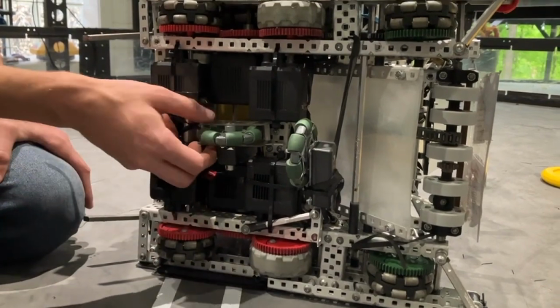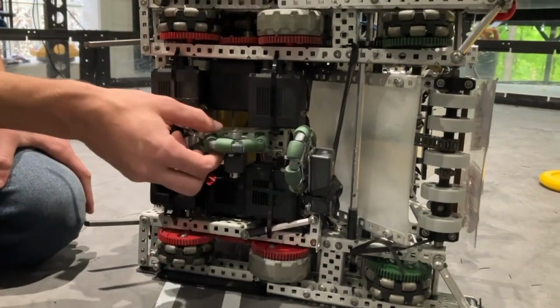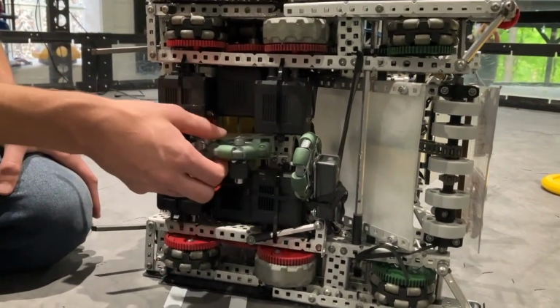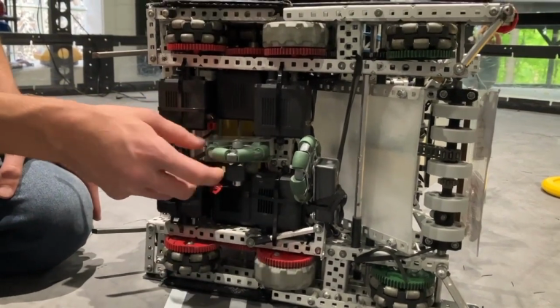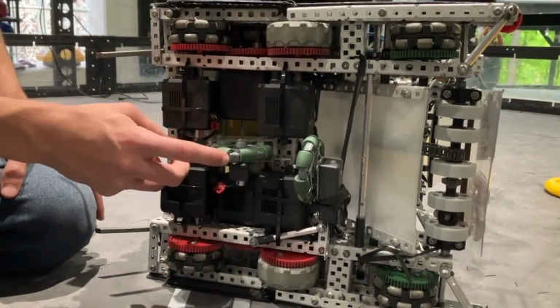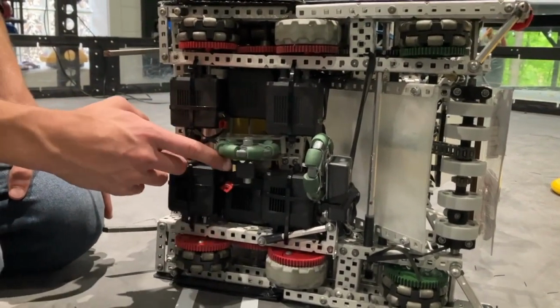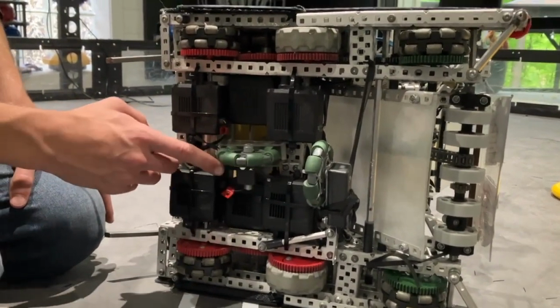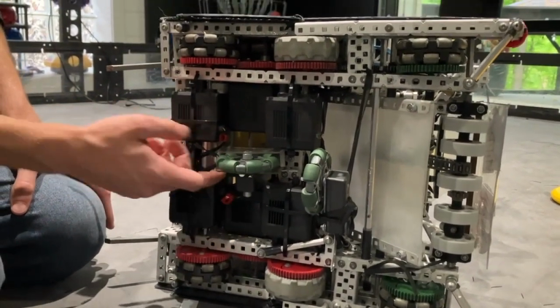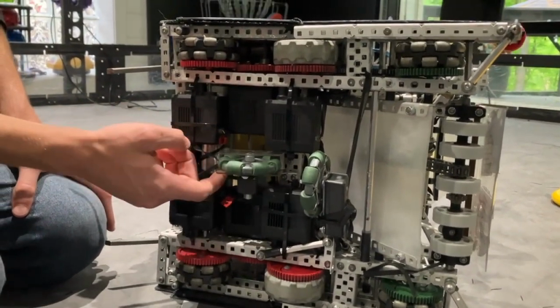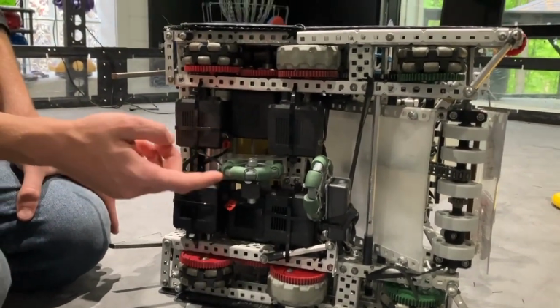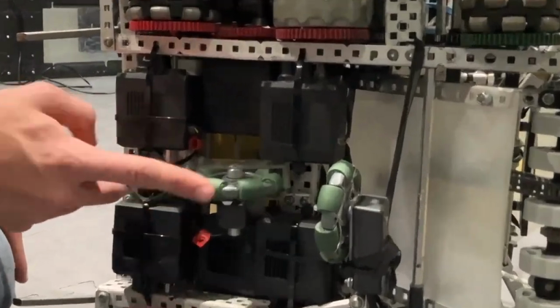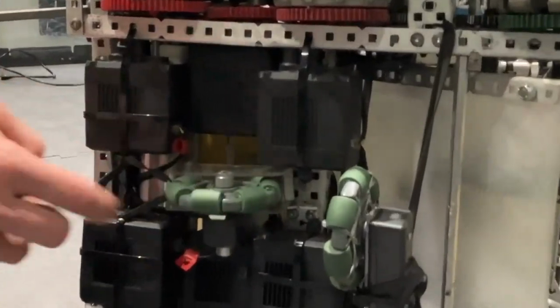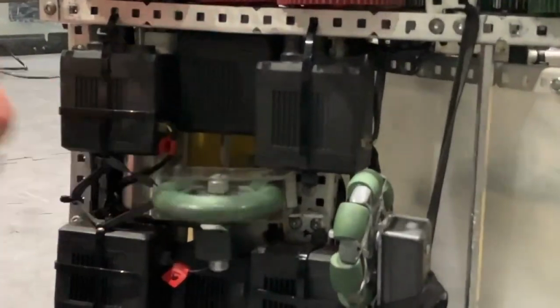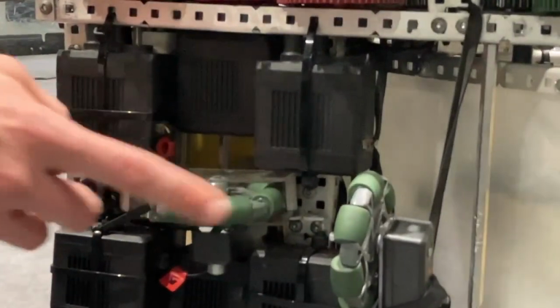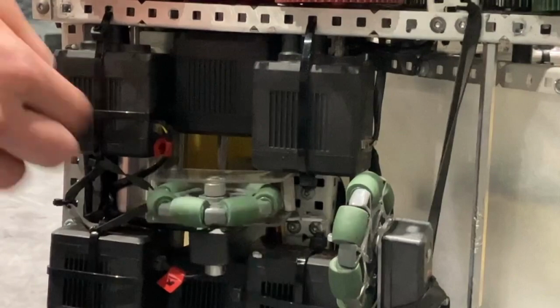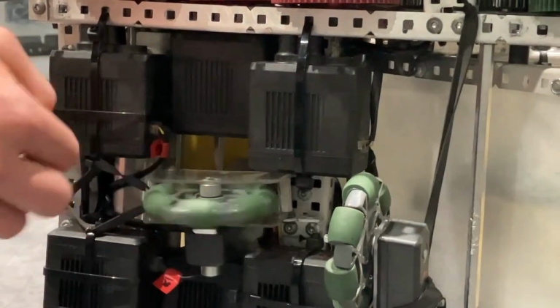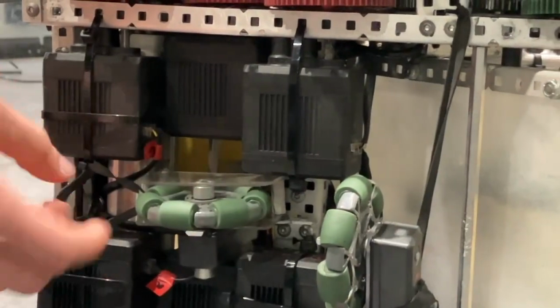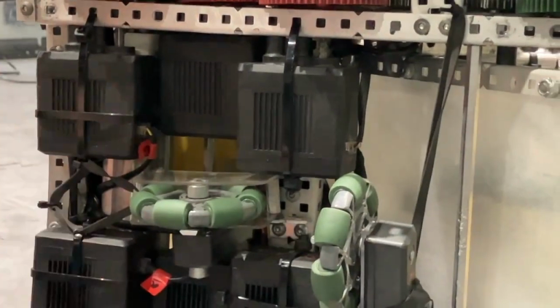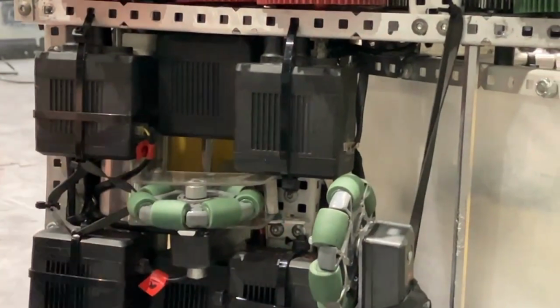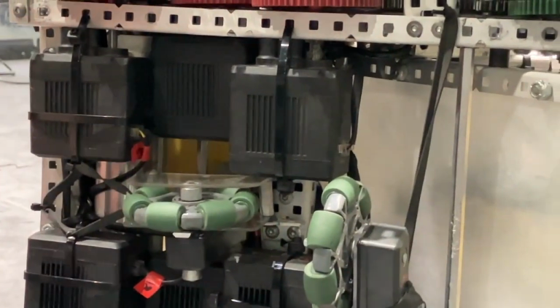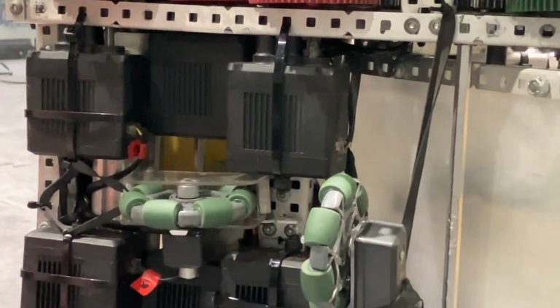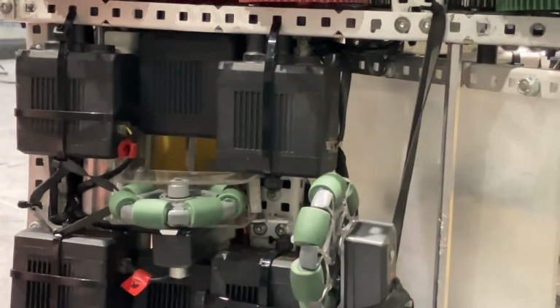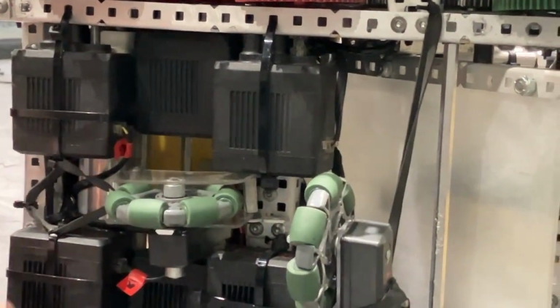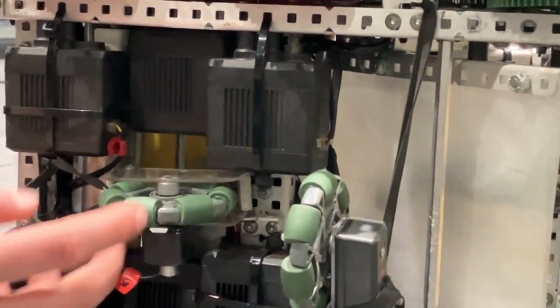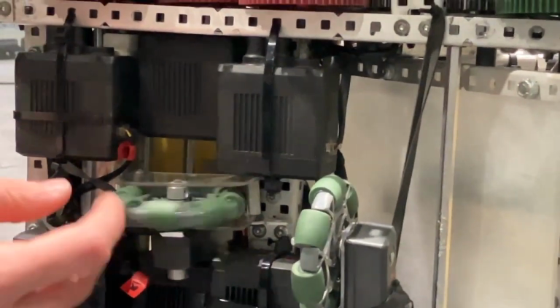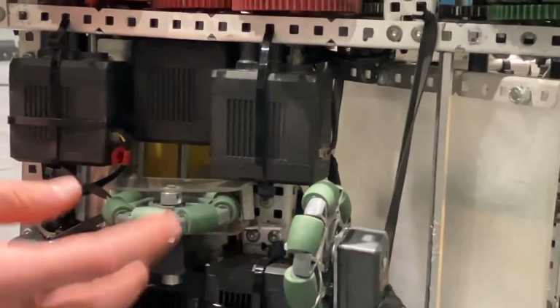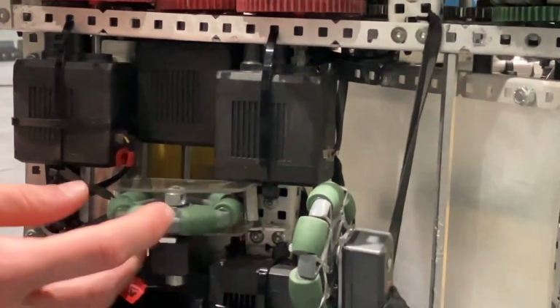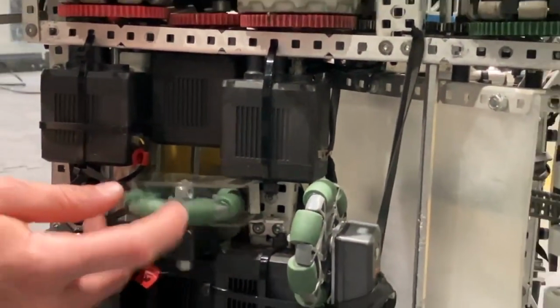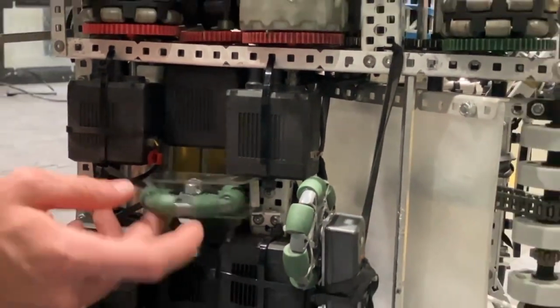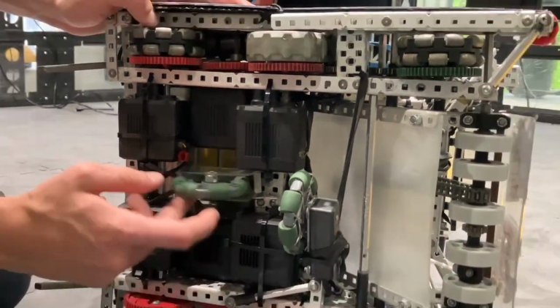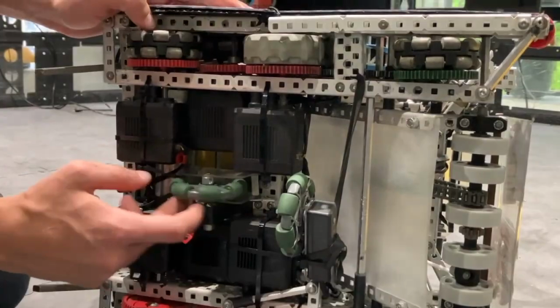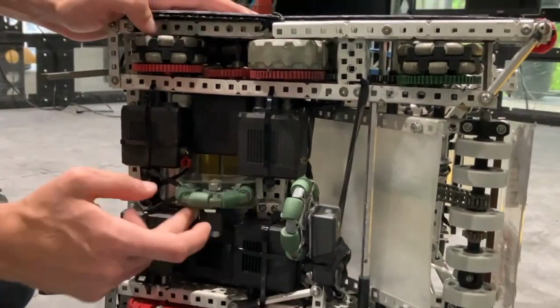You can see our odometry pods here — rotation sensors with half-cut omnis. That was just to get them in there; our builder kind of put those in as an afterthought.